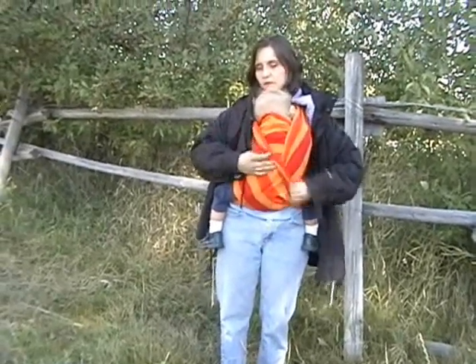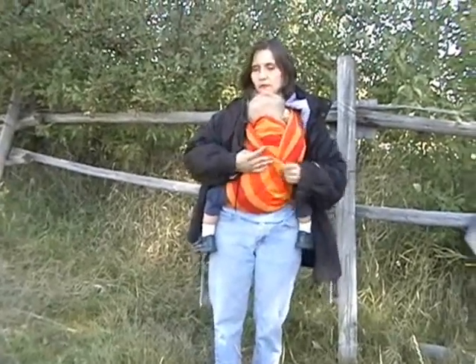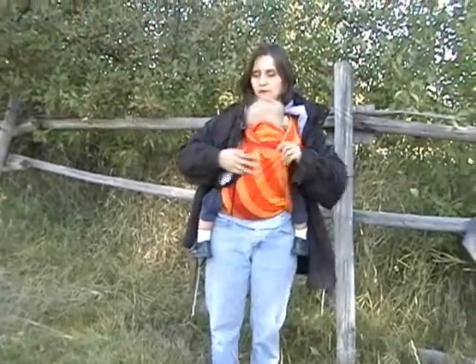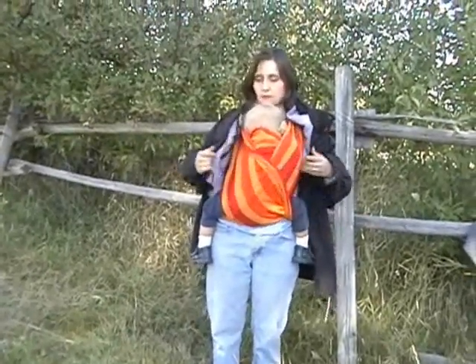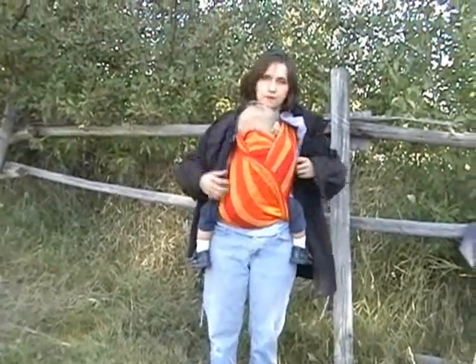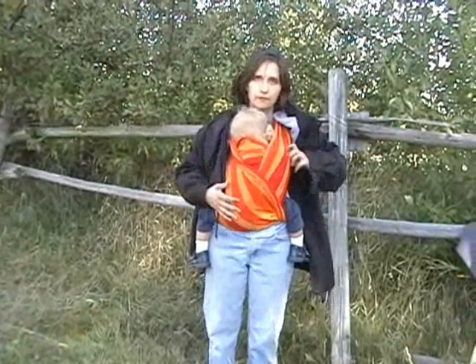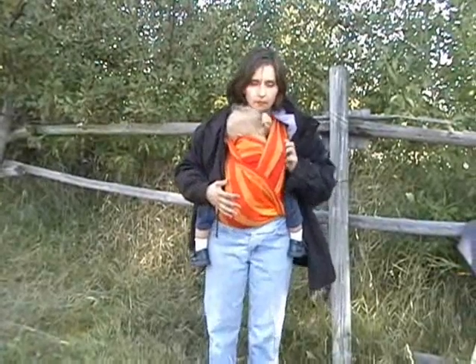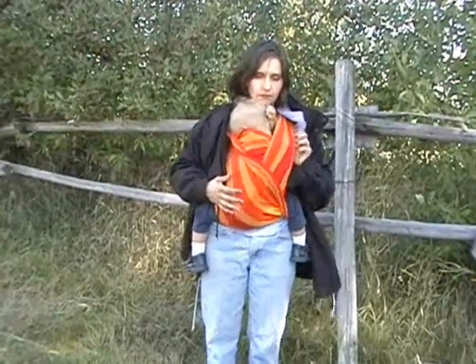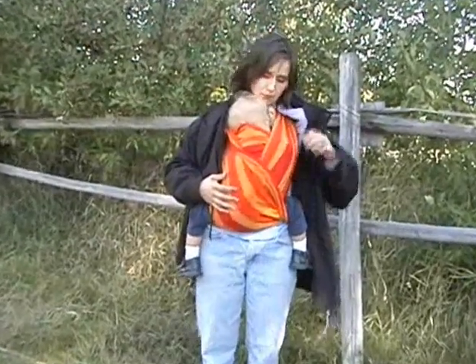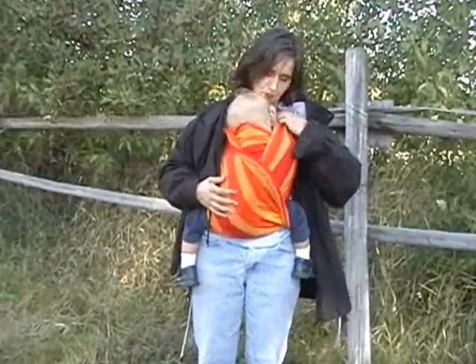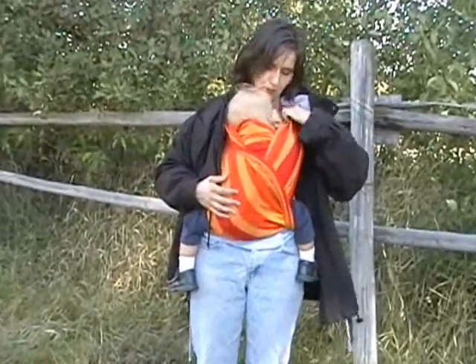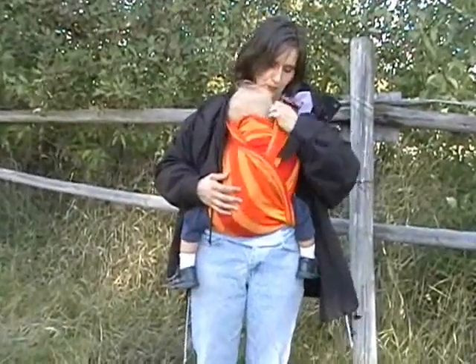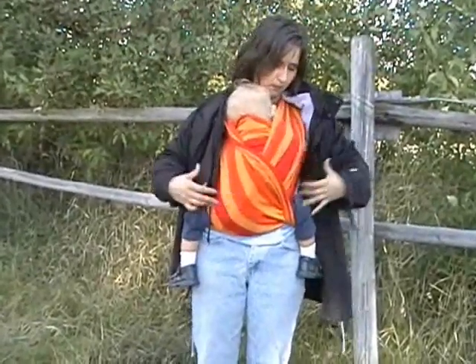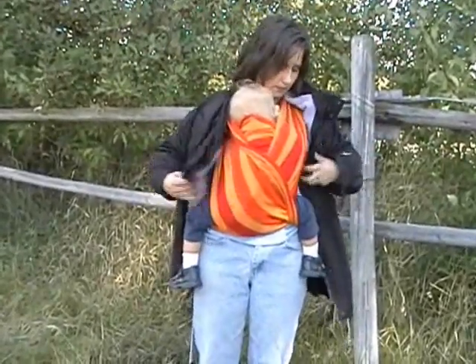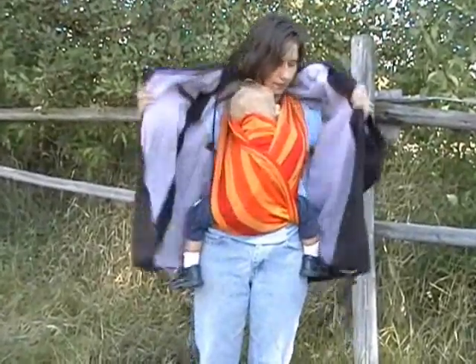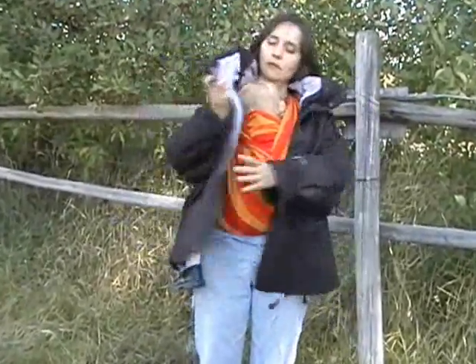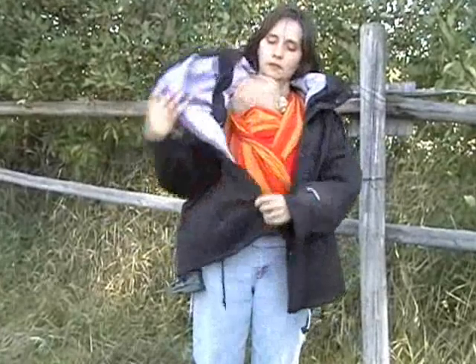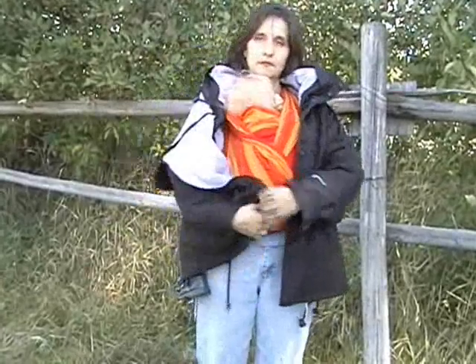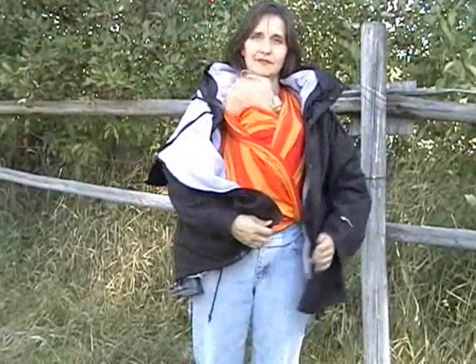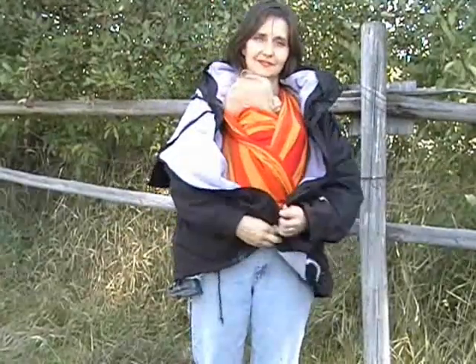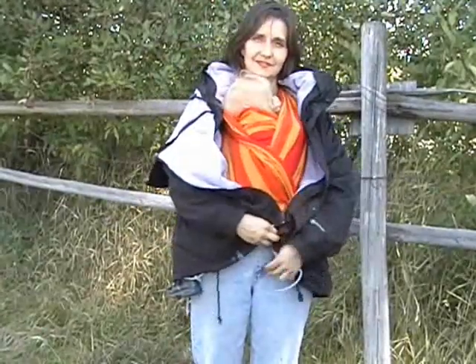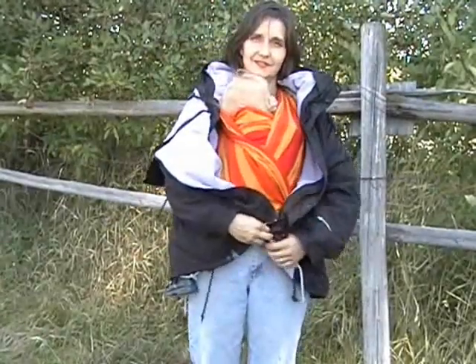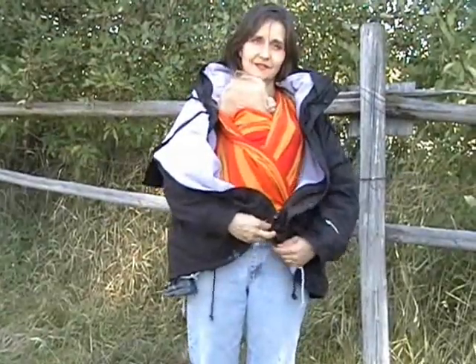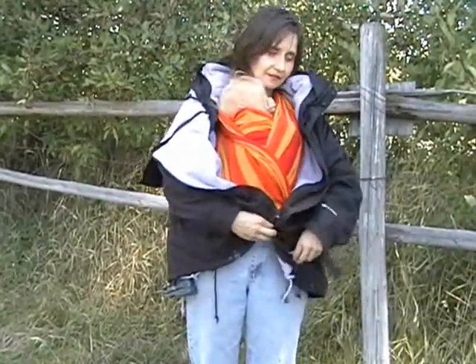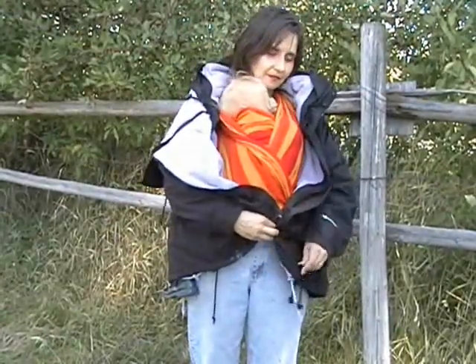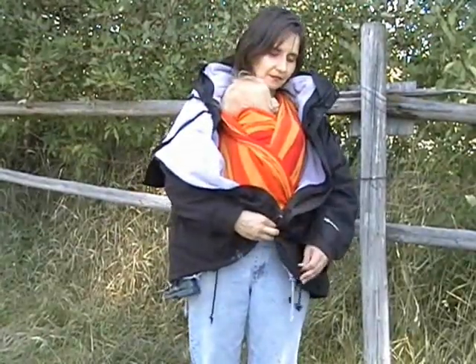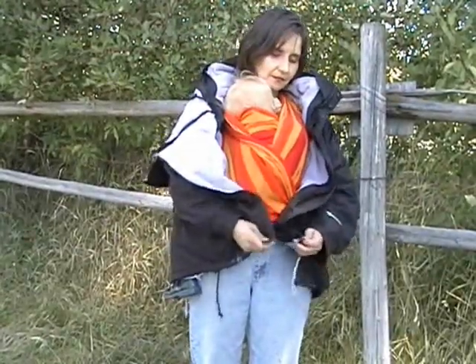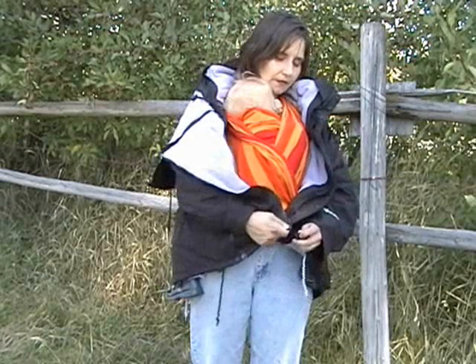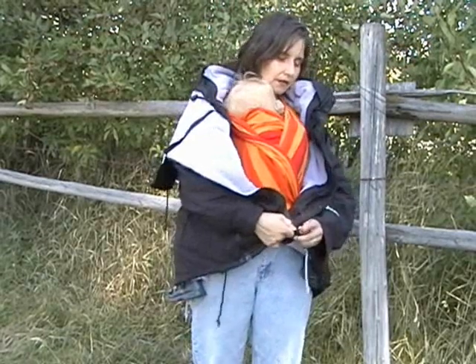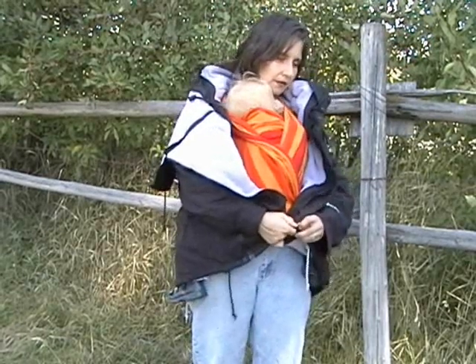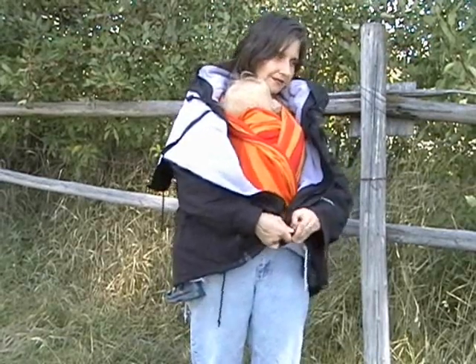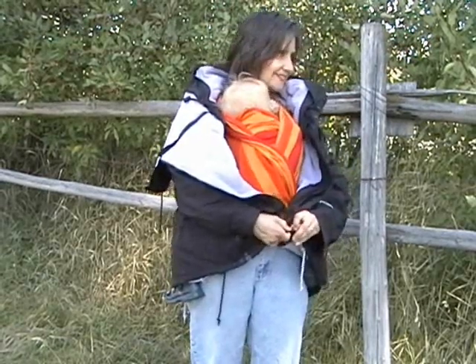This is a Strikealbert baby wrap, by the way — excellent for newborns to heavier toddlers. And then you zip up your coat like any regular coat.